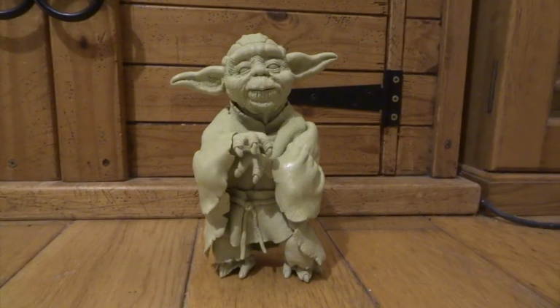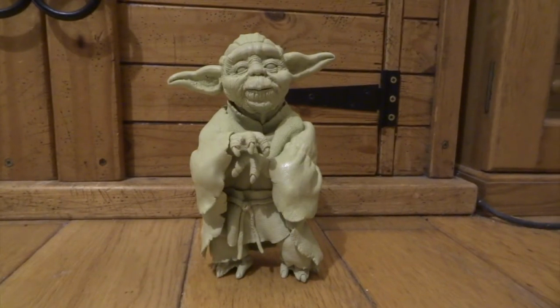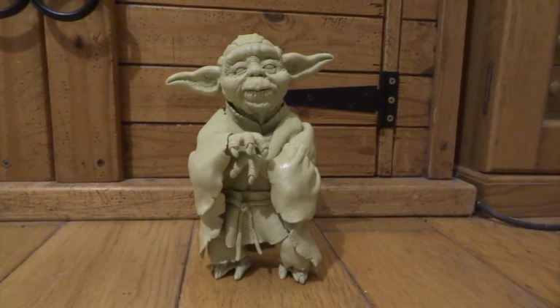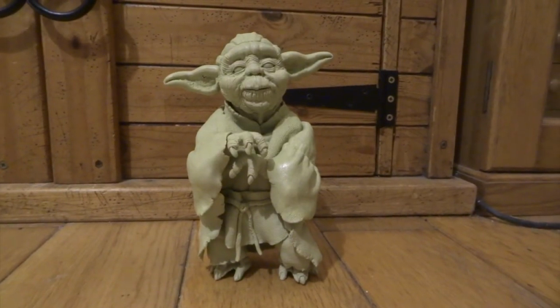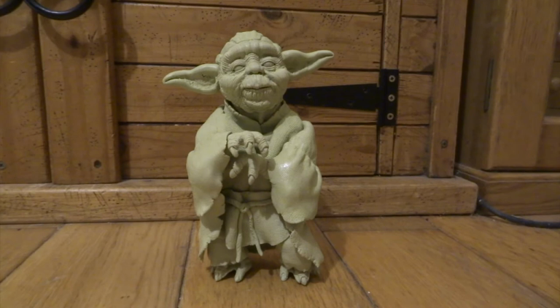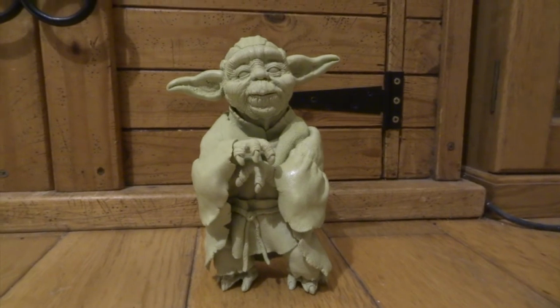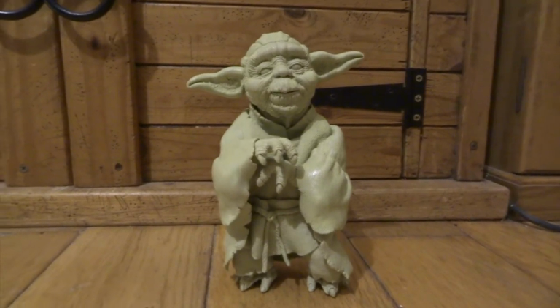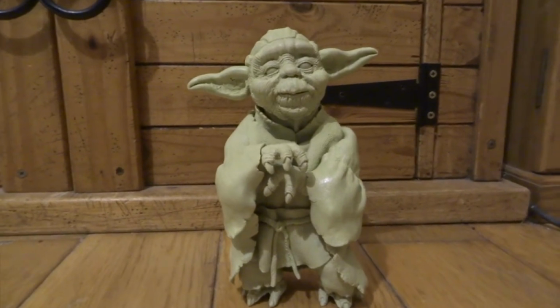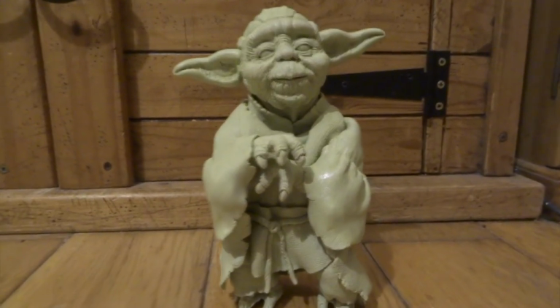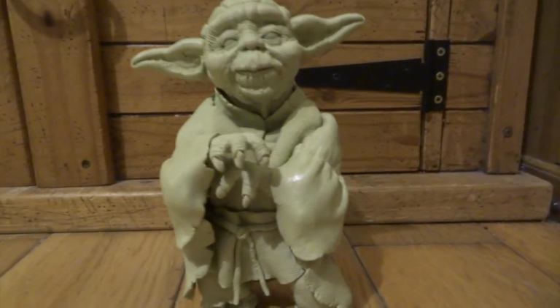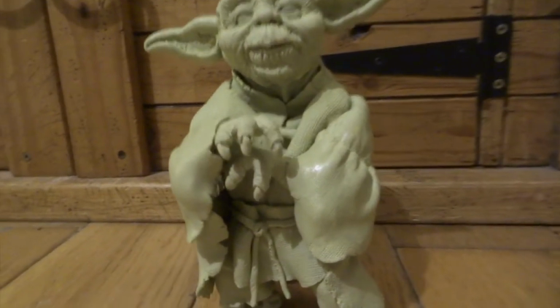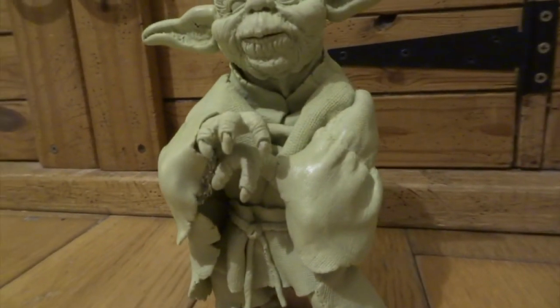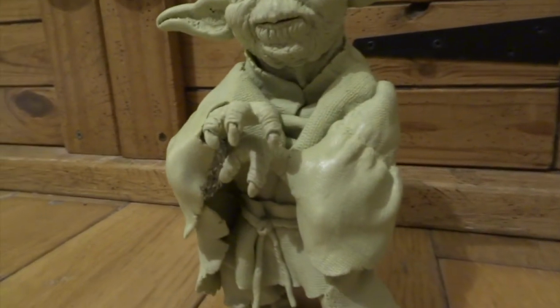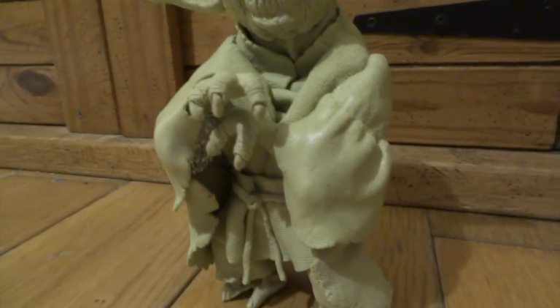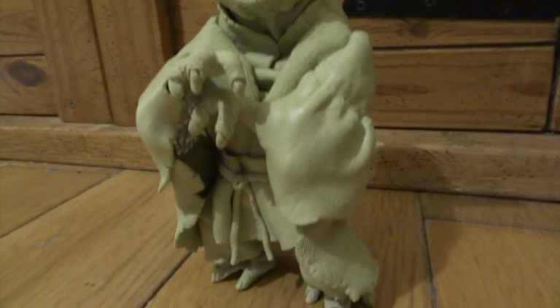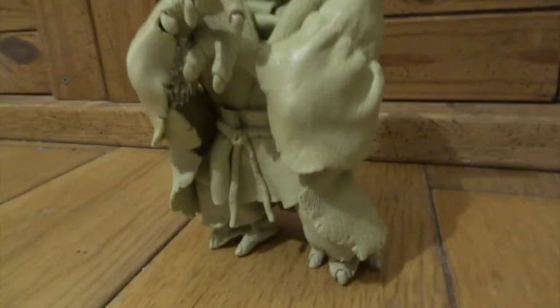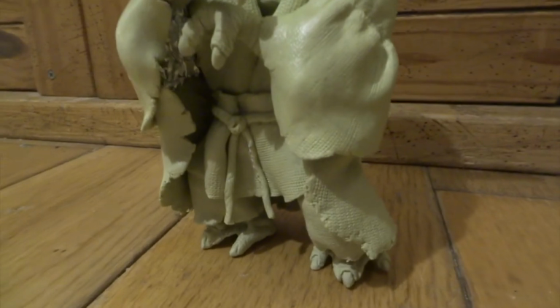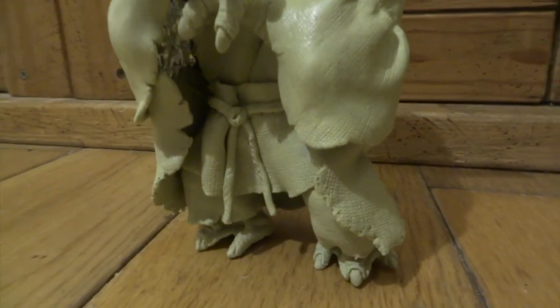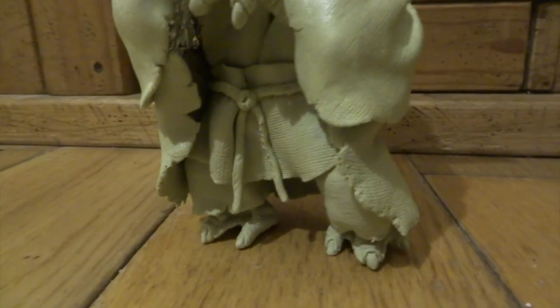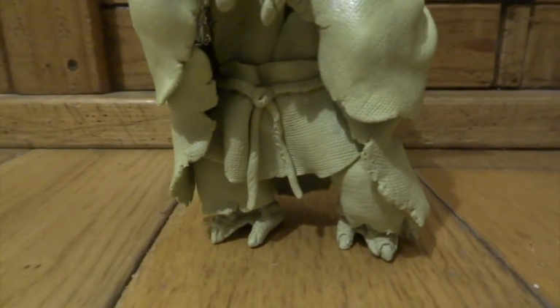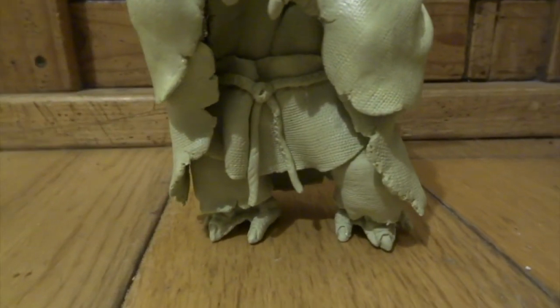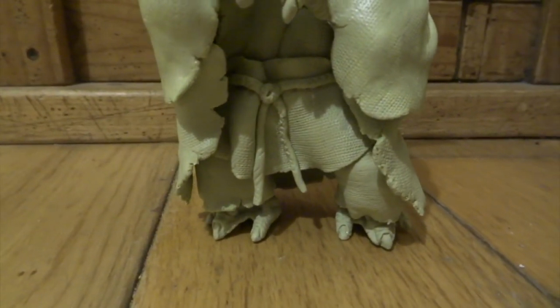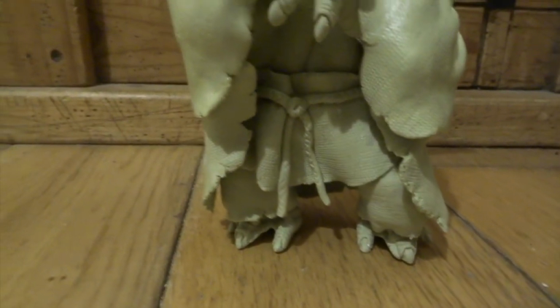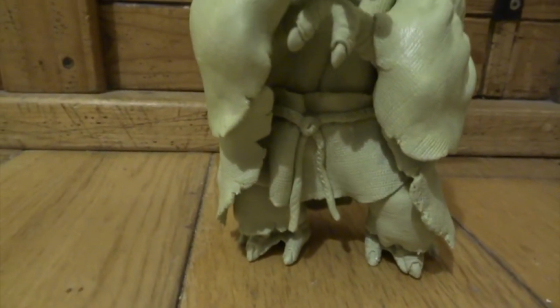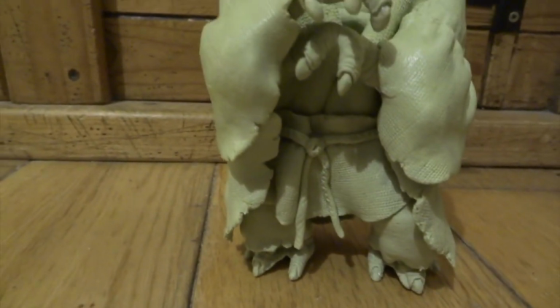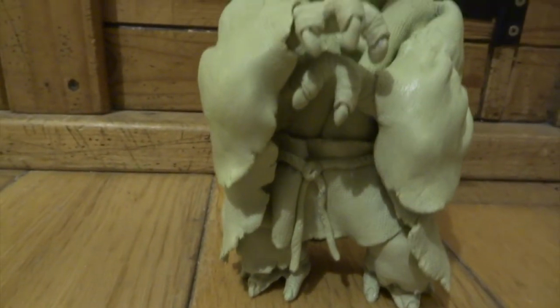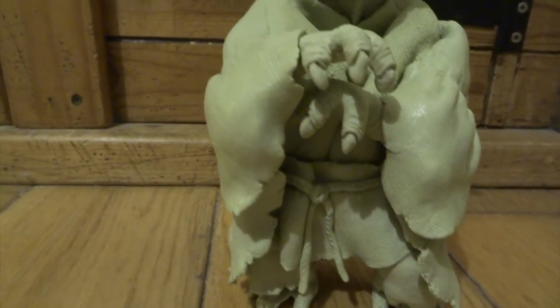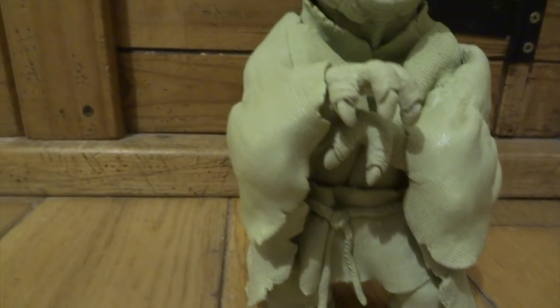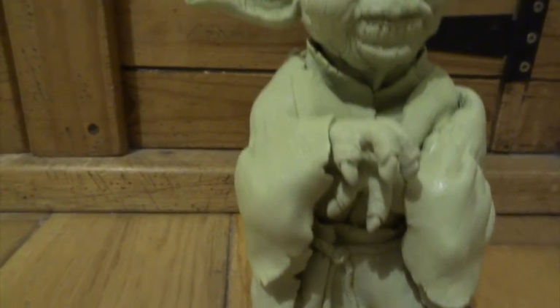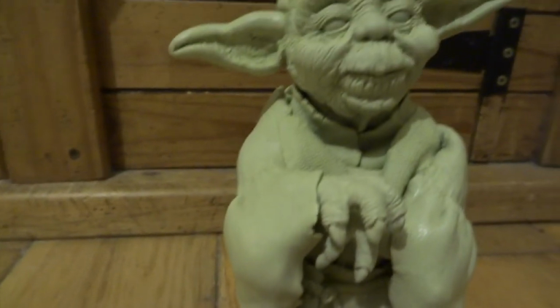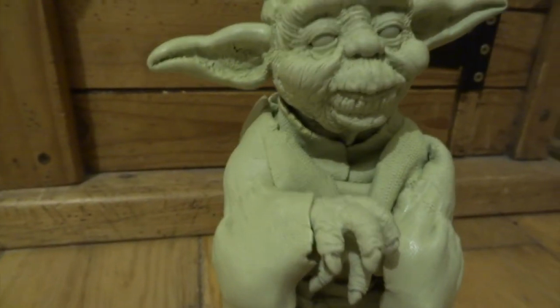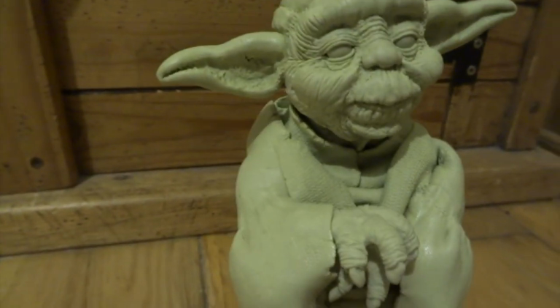For his main robe, I added a bit of artistic license with some of the folds and things. I also added a little loincloth thing at the front with a little rope on it, because I thought that would add a bit of extra texture to him and just make him look a little bit nicer overall.